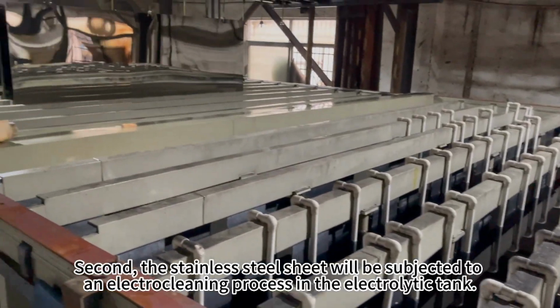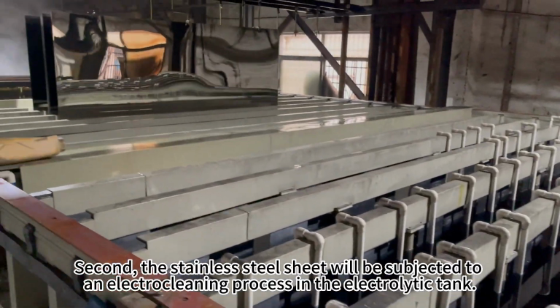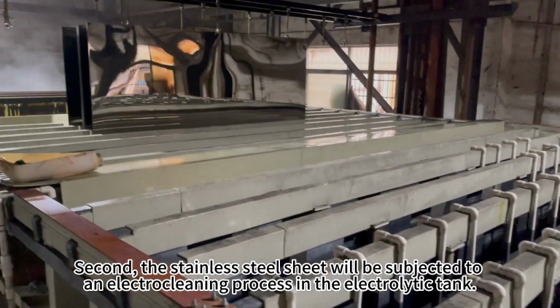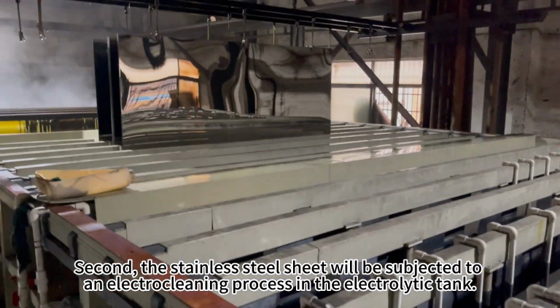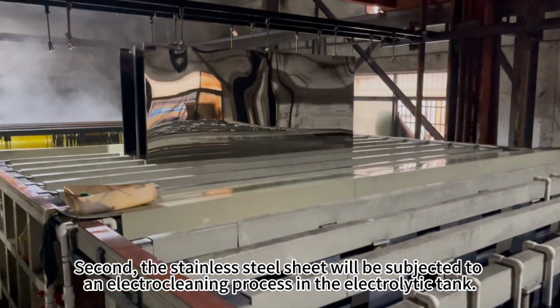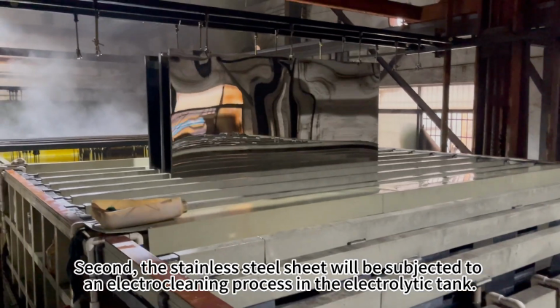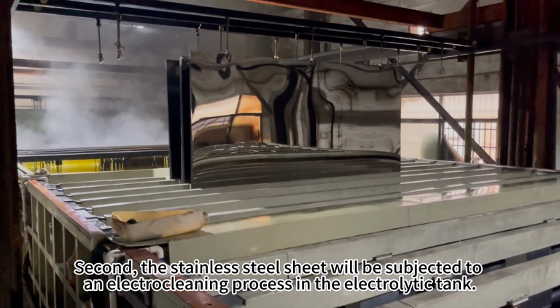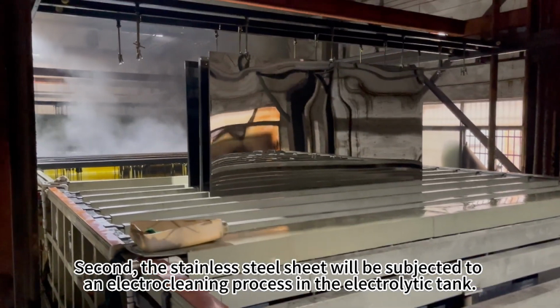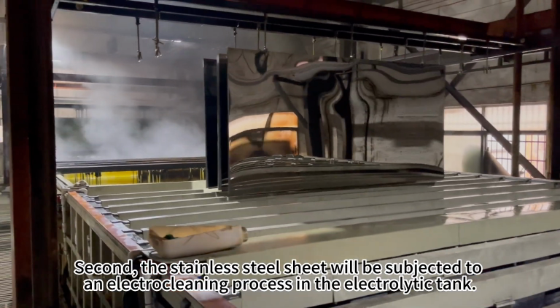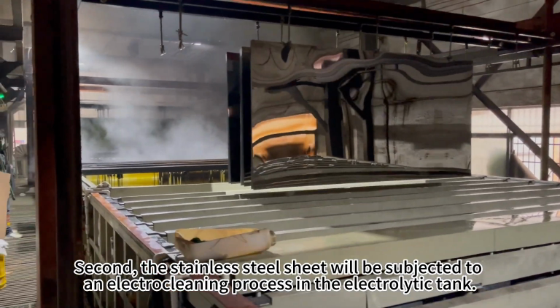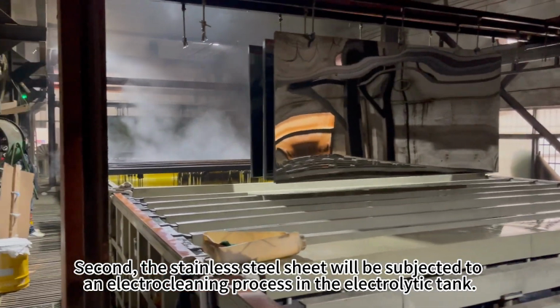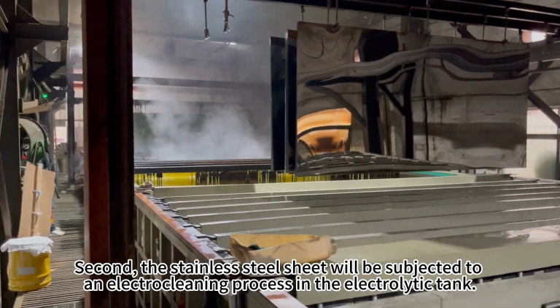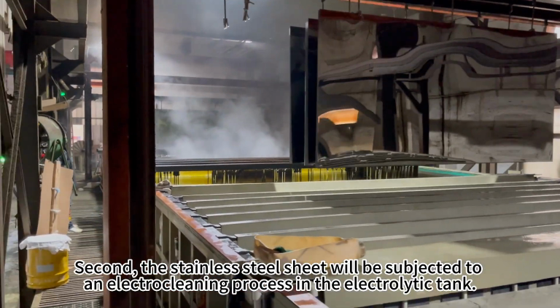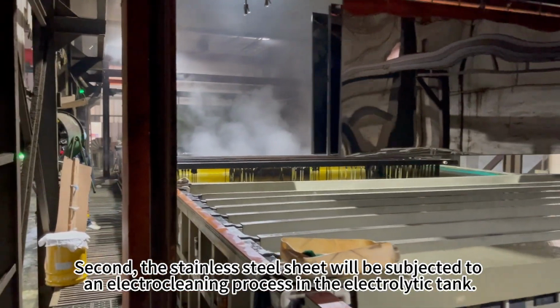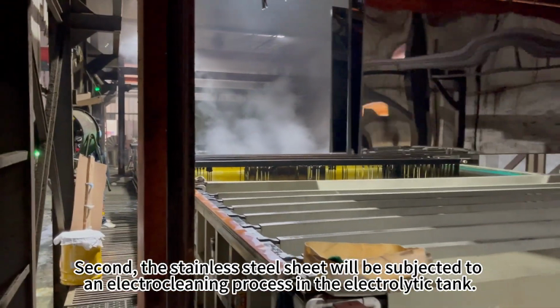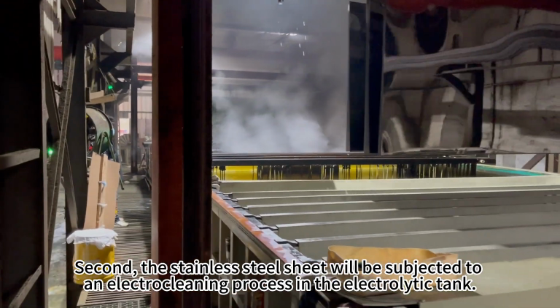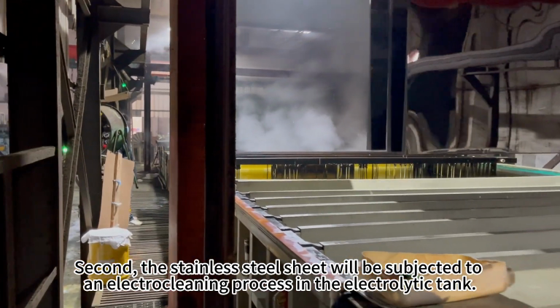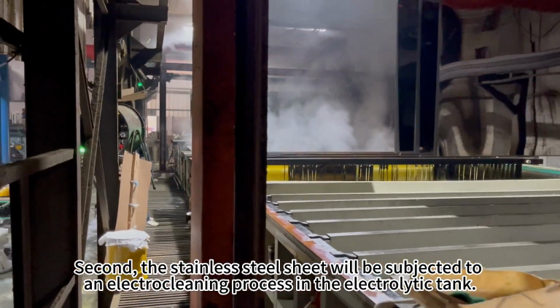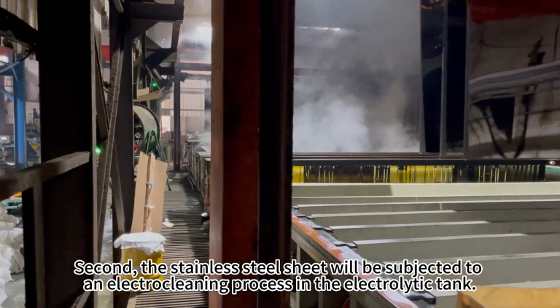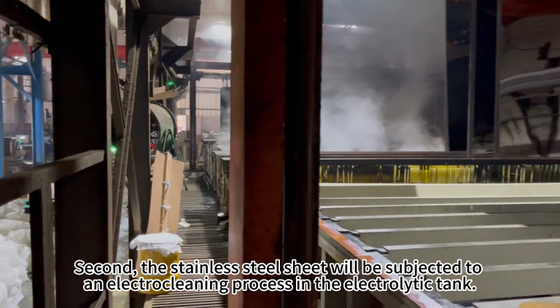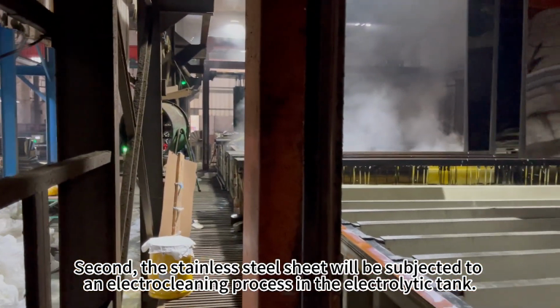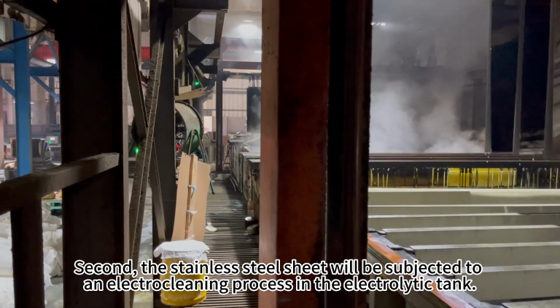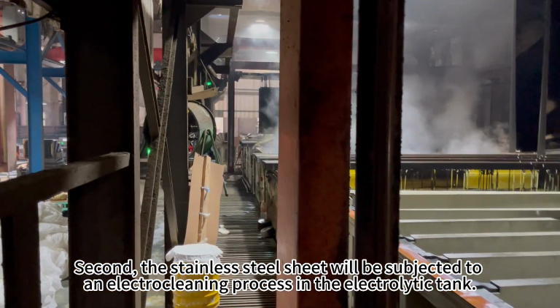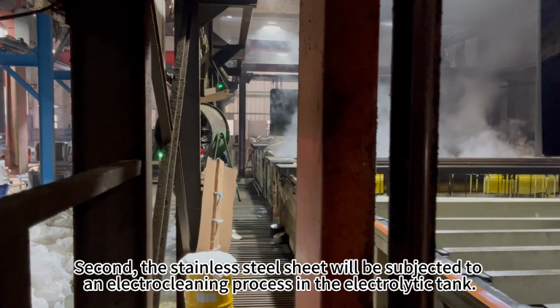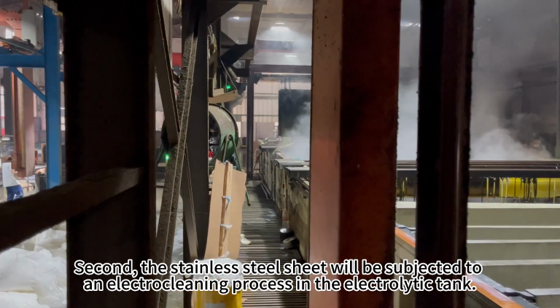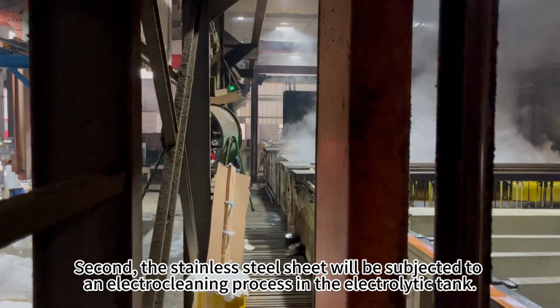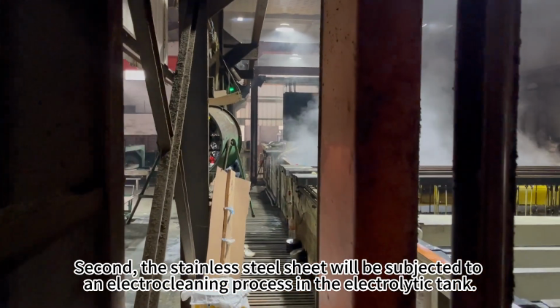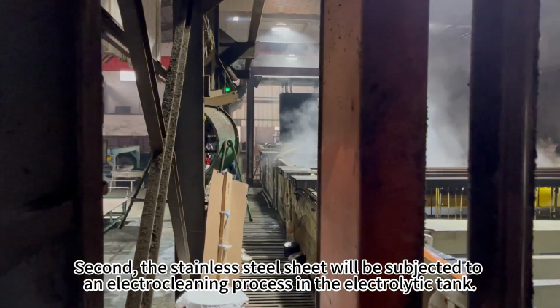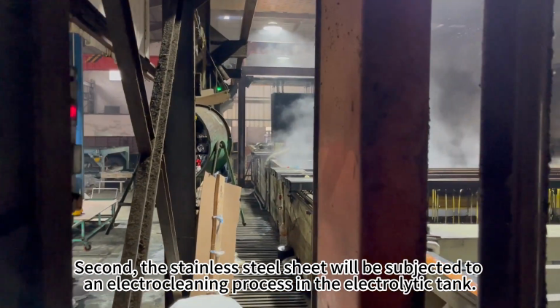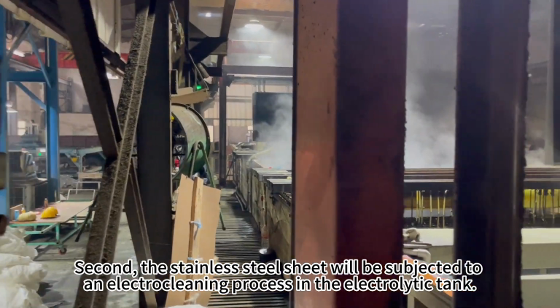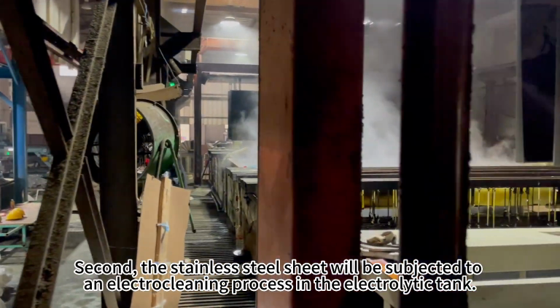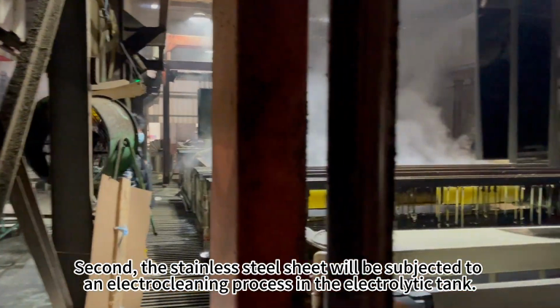Second, the stainless steel sheet will be subjected to an electro cleaning process in the electrolytic tank.